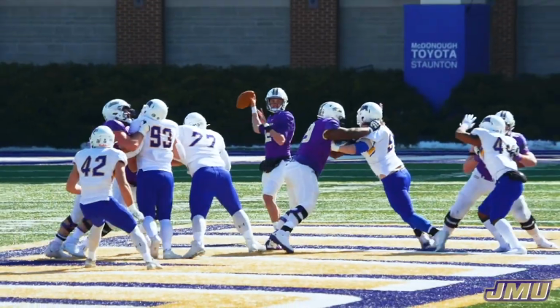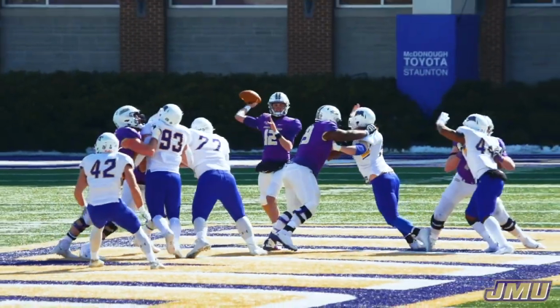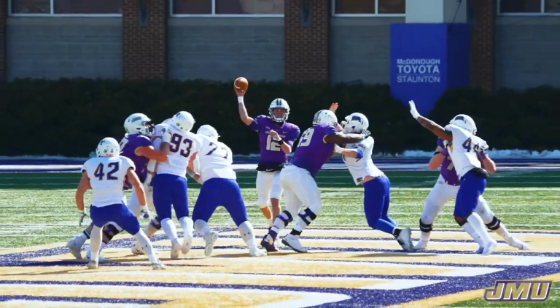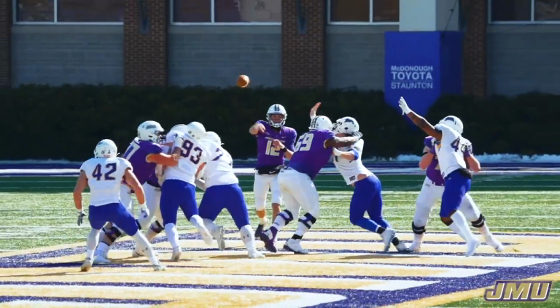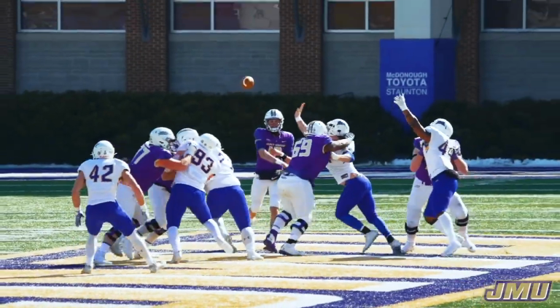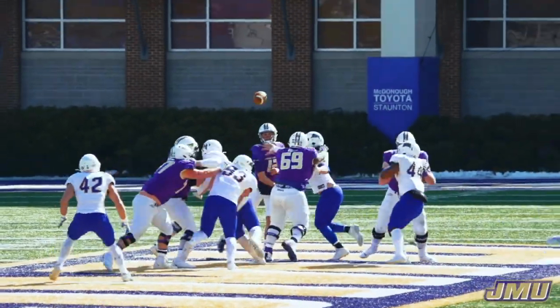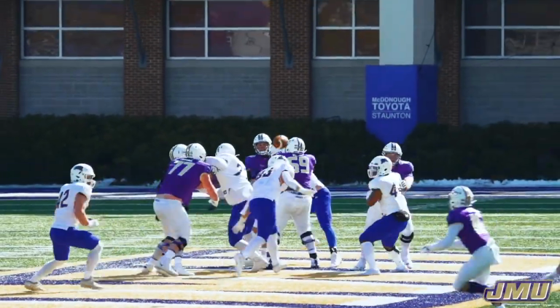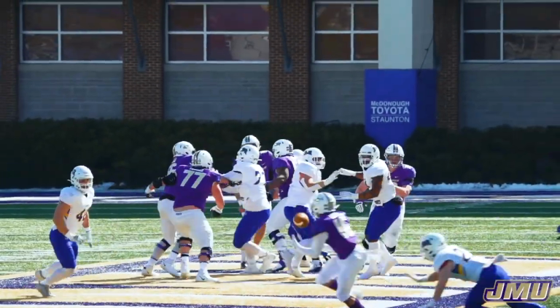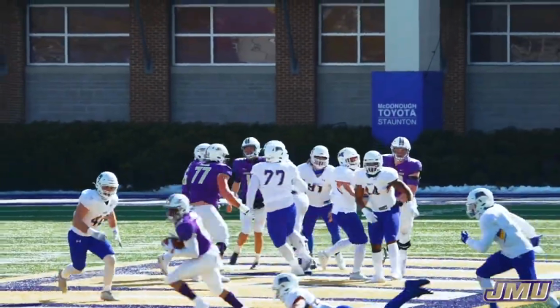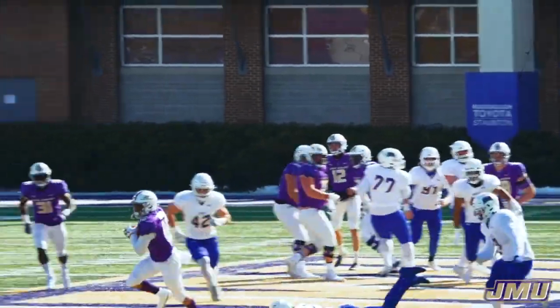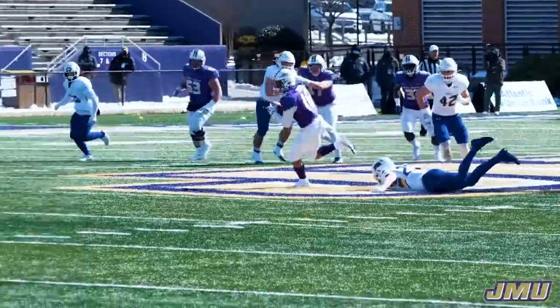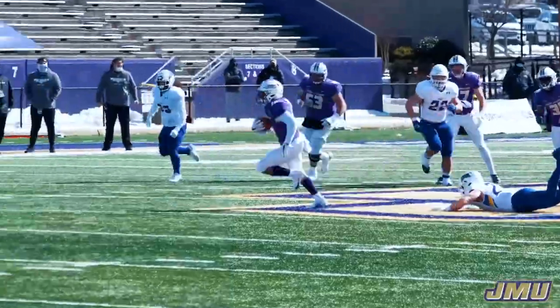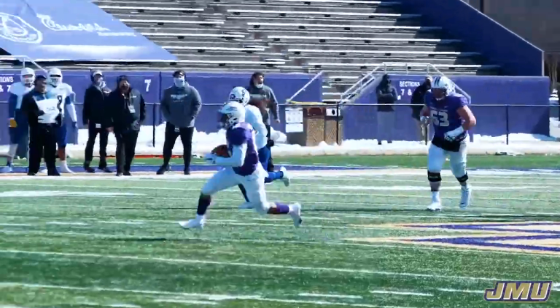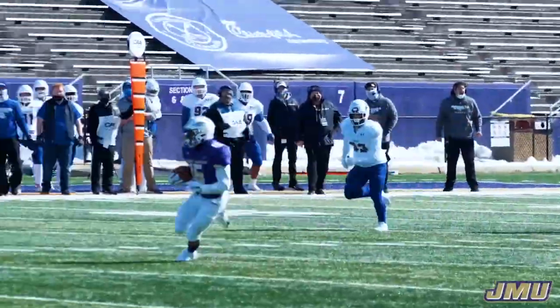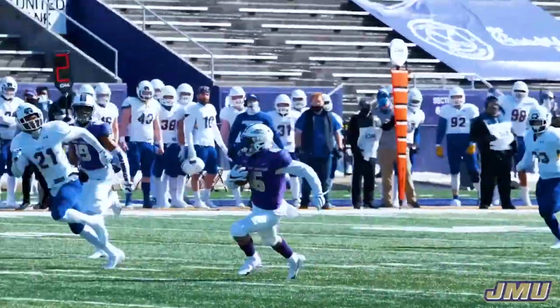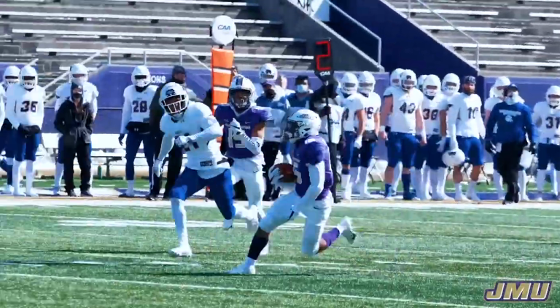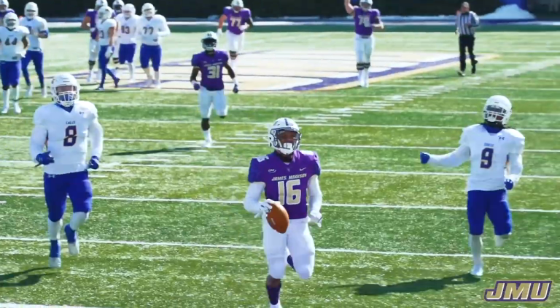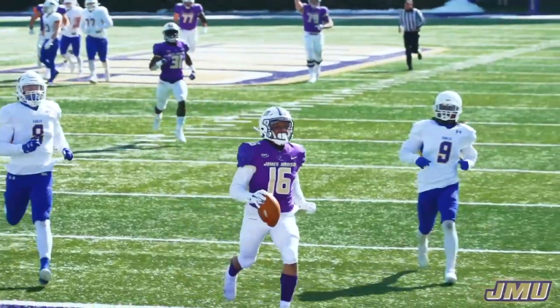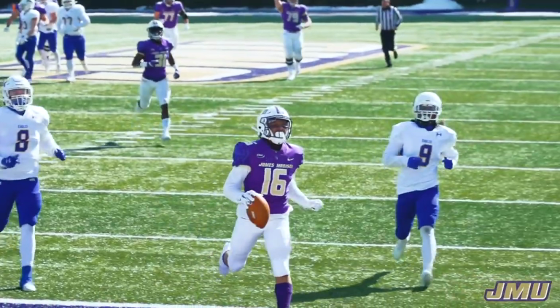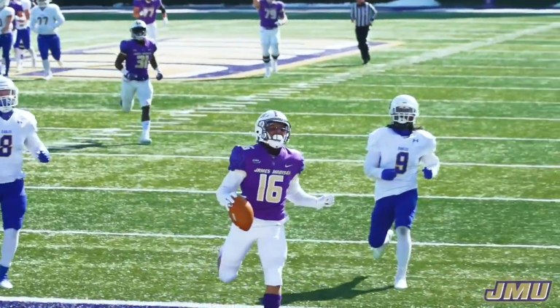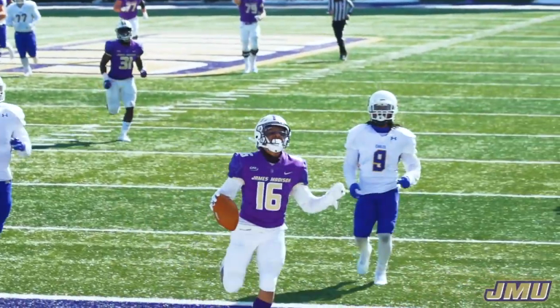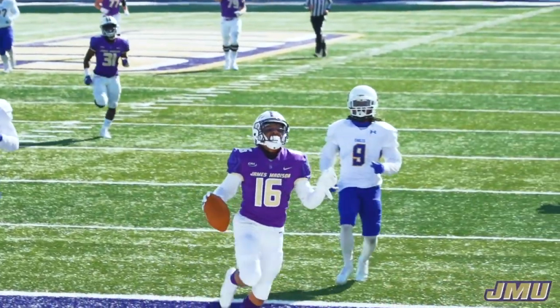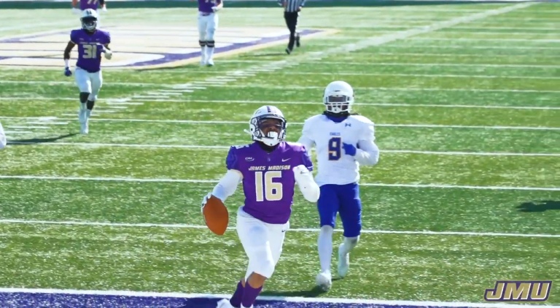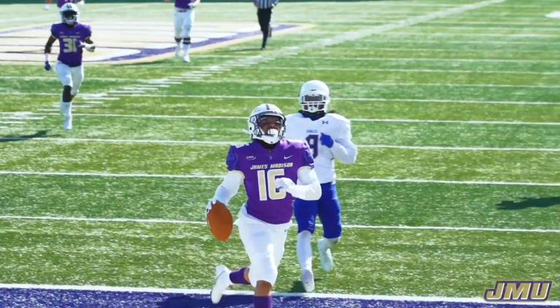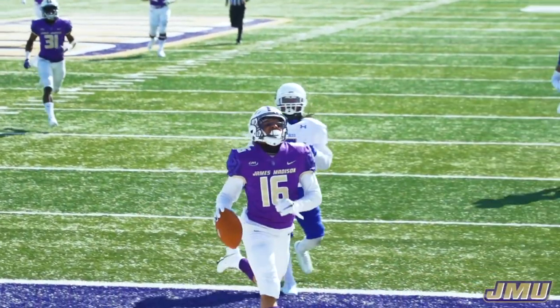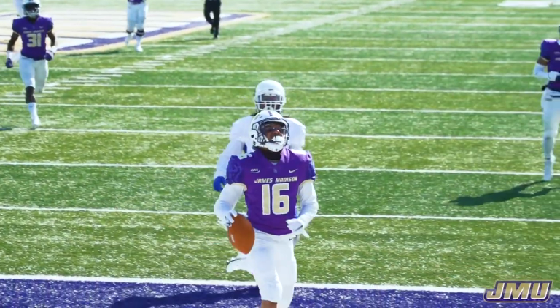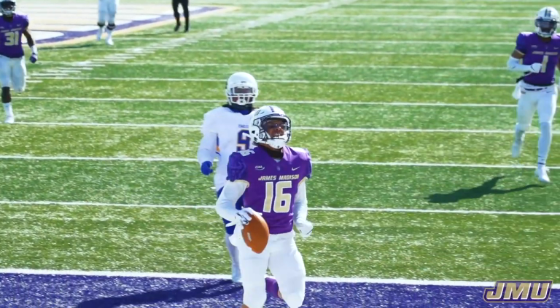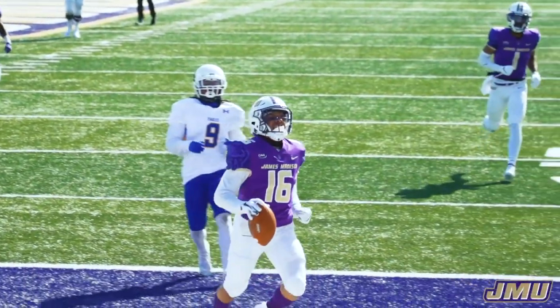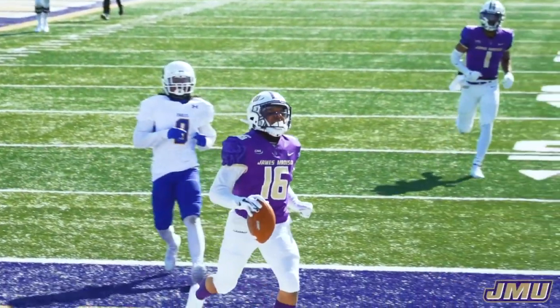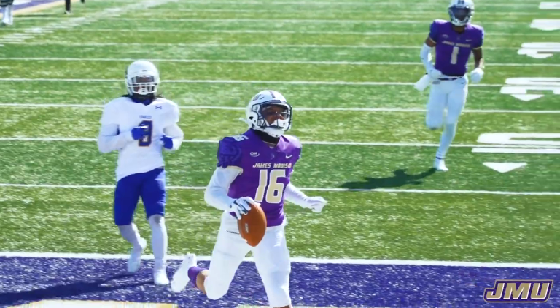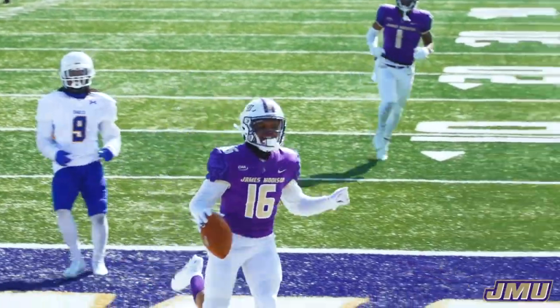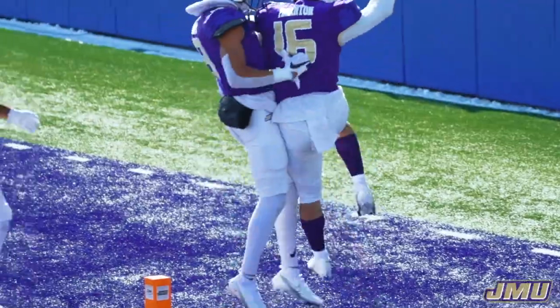Play action again to Jay Opsay across the middle — pass caught, Chris Thornton catching on the run at the 10, at the 5. Chris Thornton's first career JMU touchdown. Put it on the board.